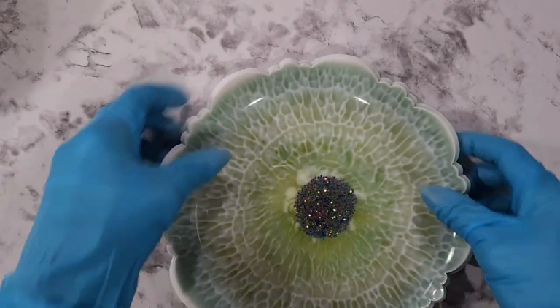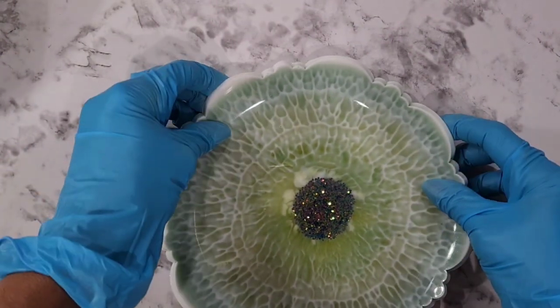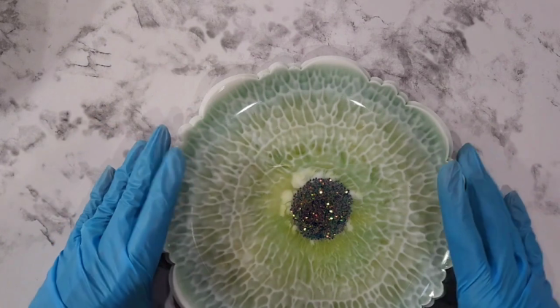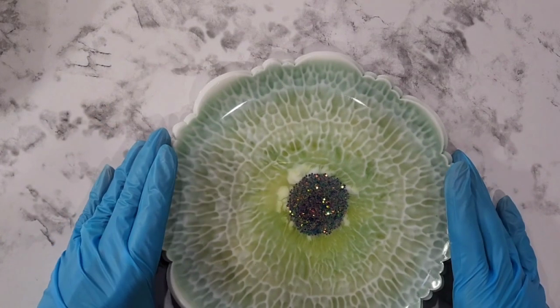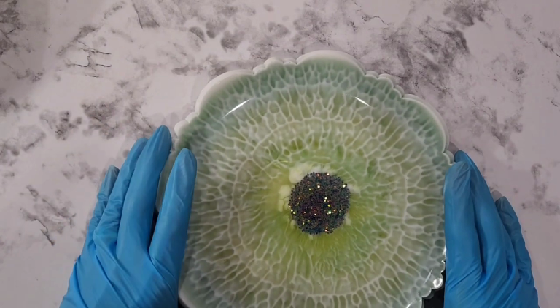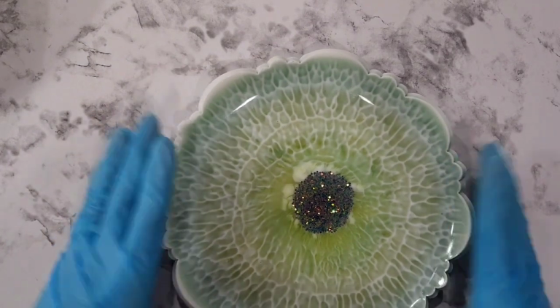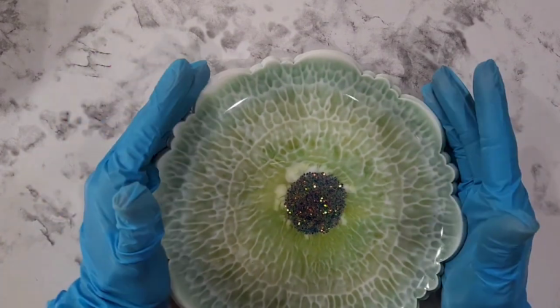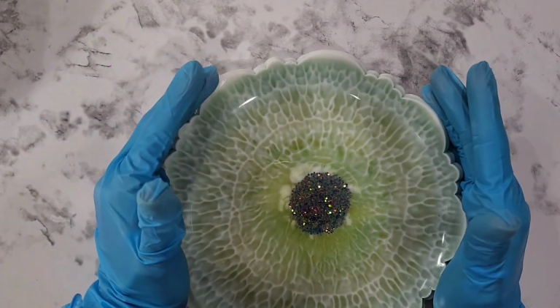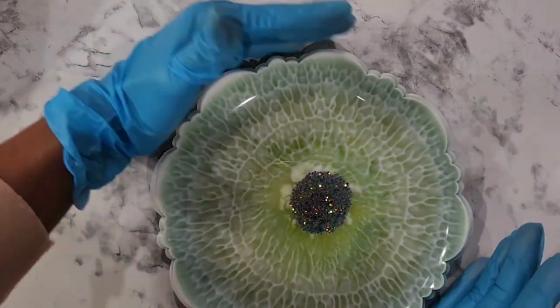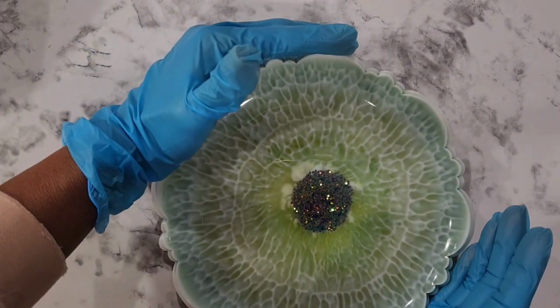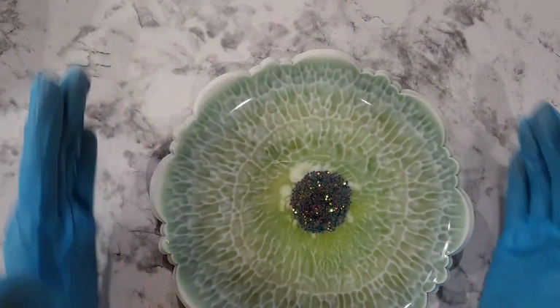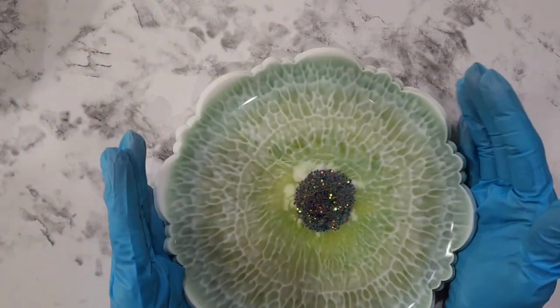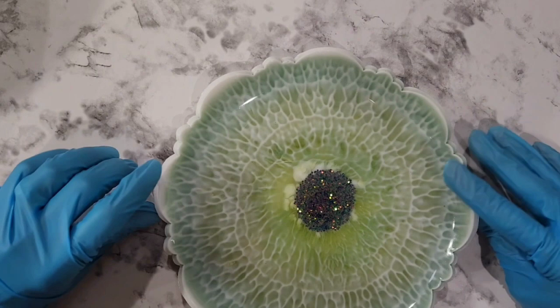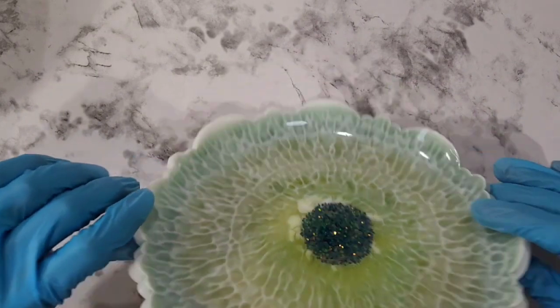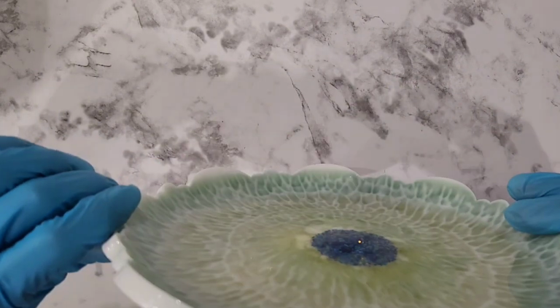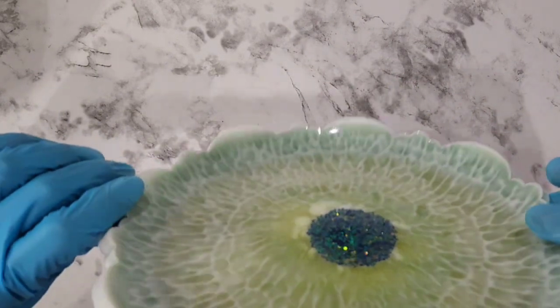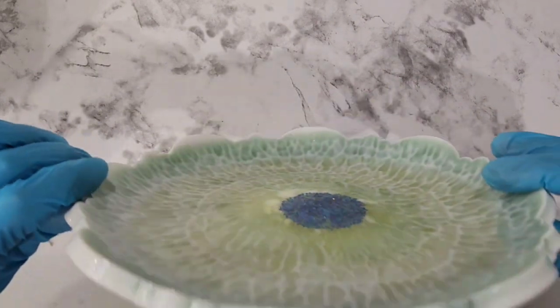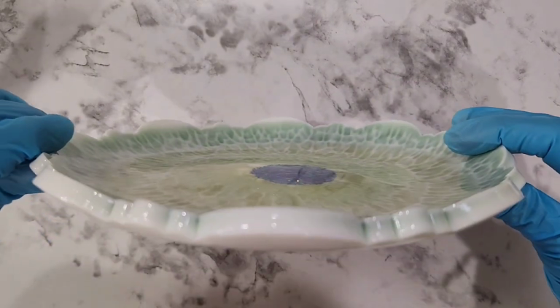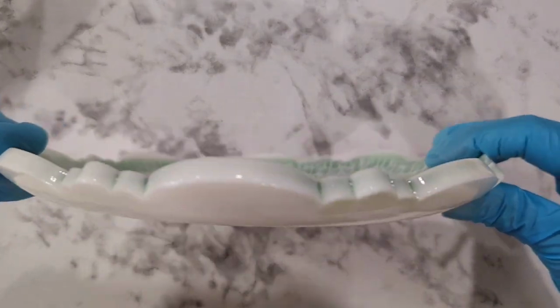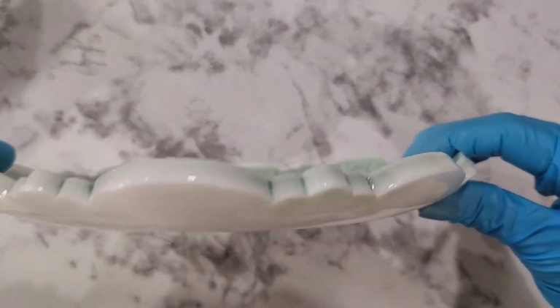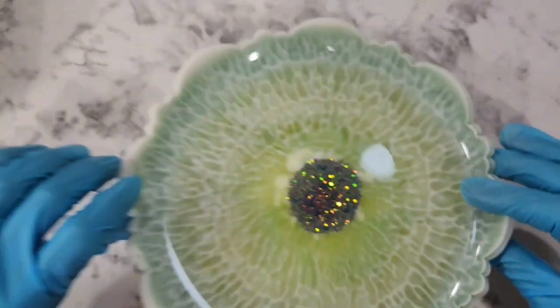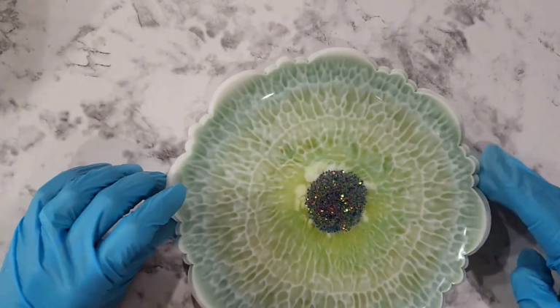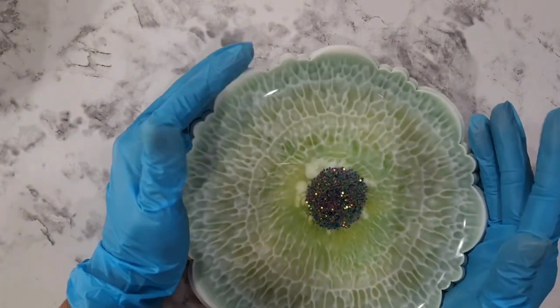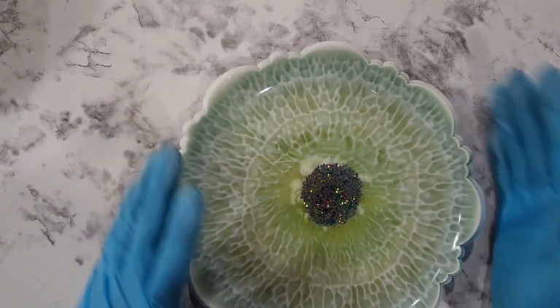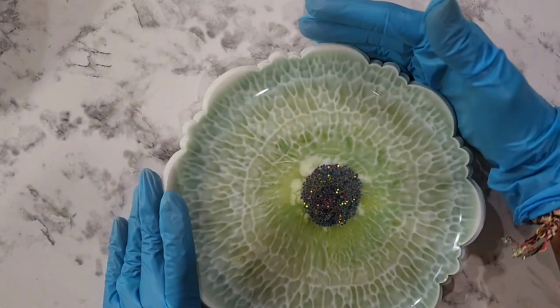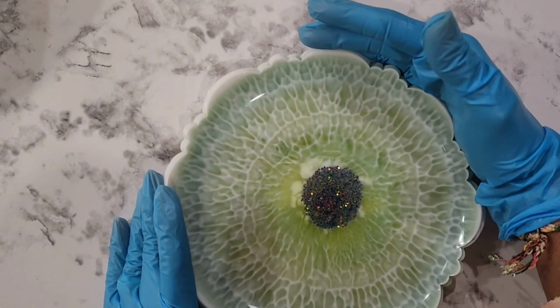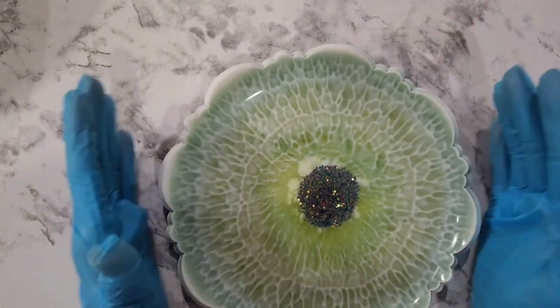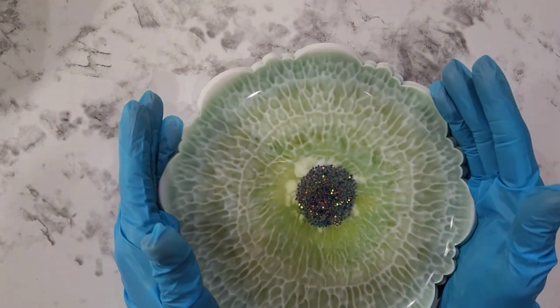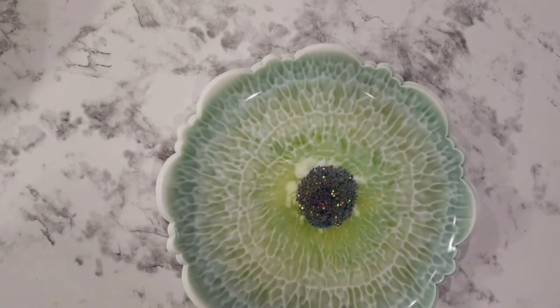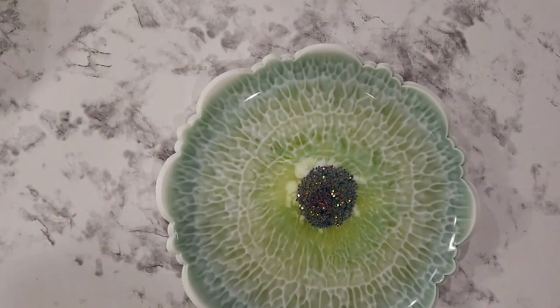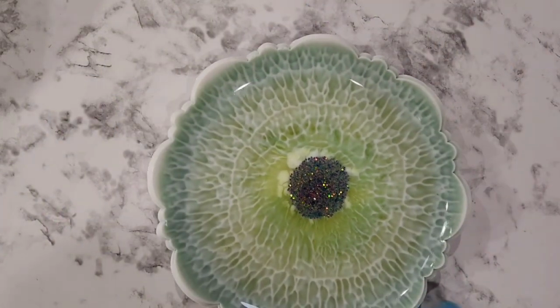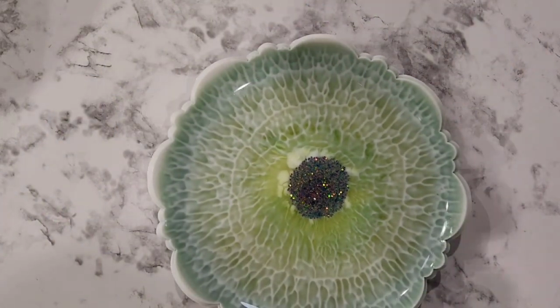Alrighty, thank you so much for watching. That shape will form and it'll be a nice sort of bowl platter container. All right, see you next time.